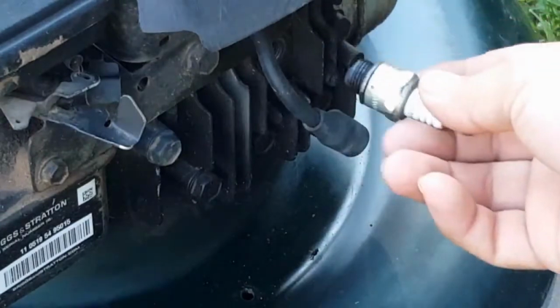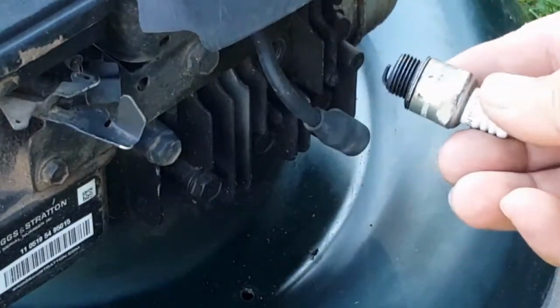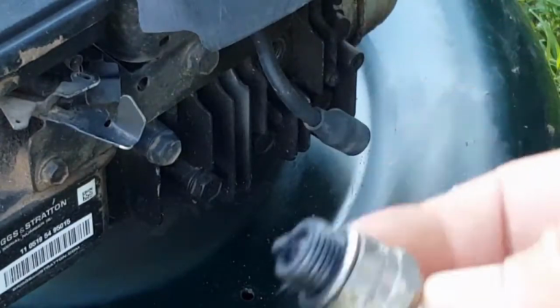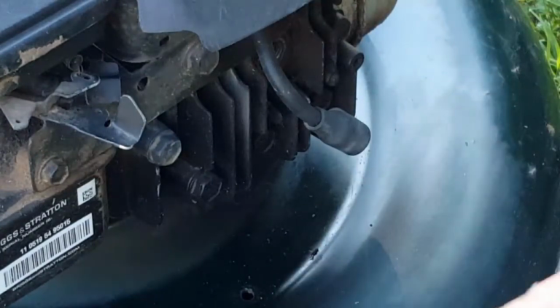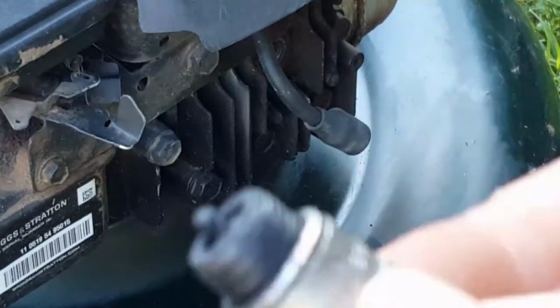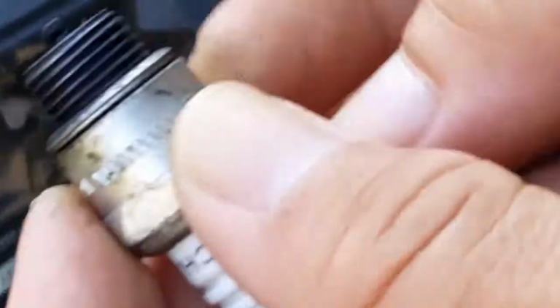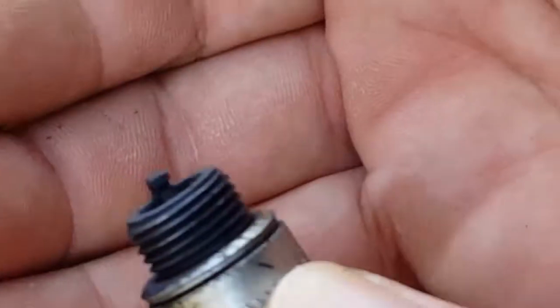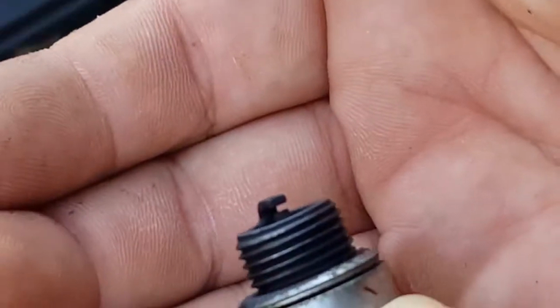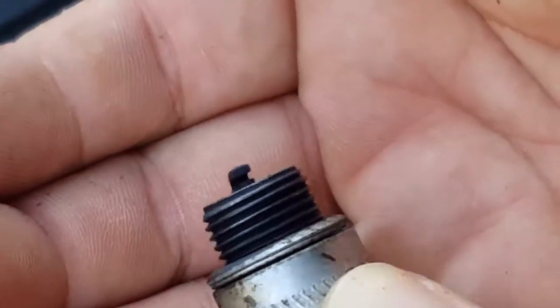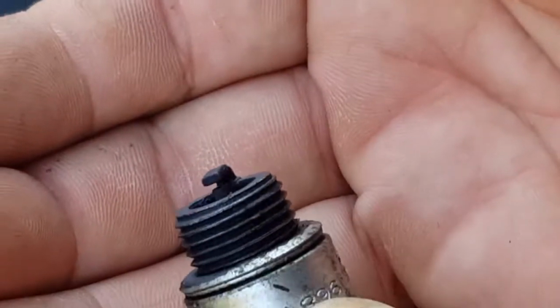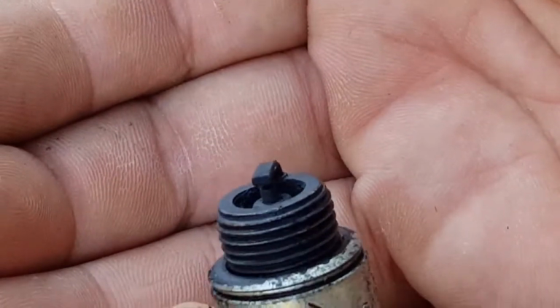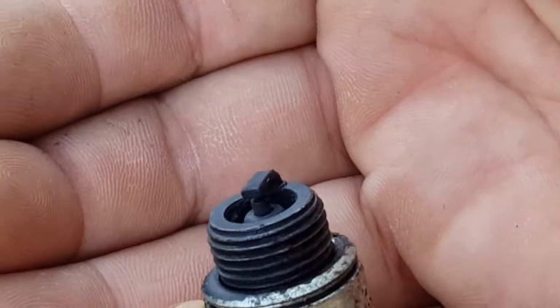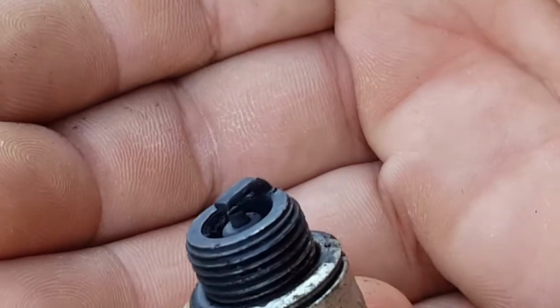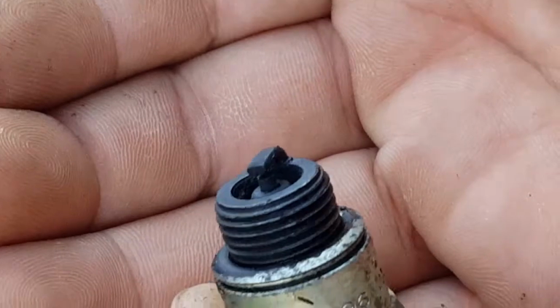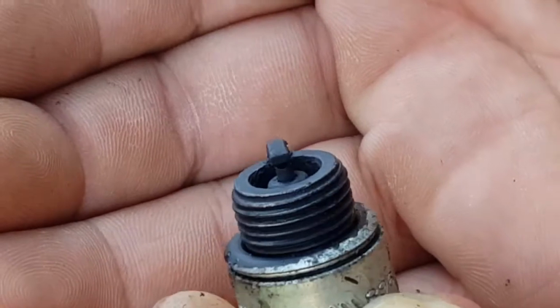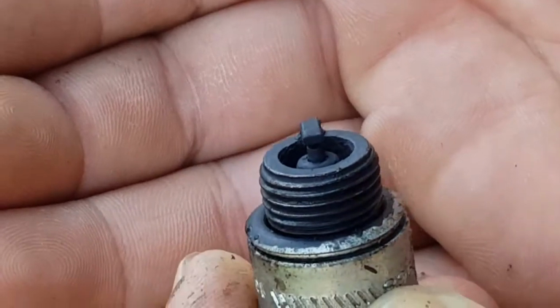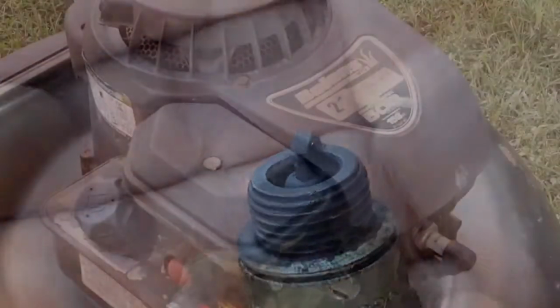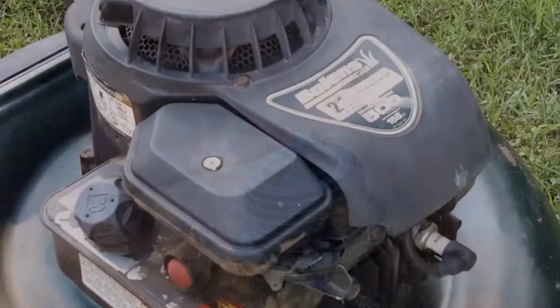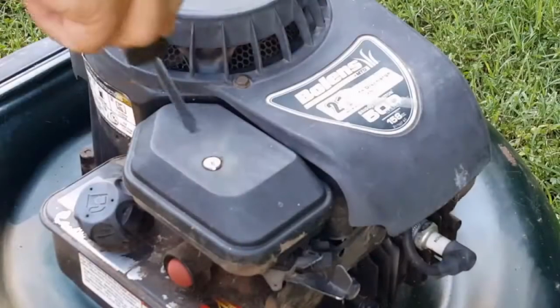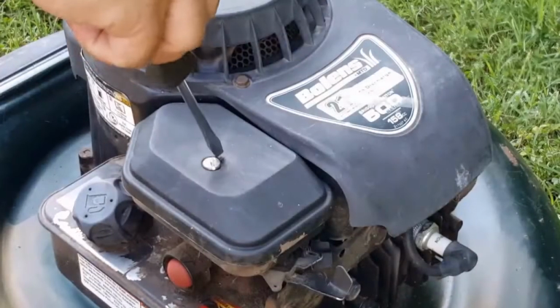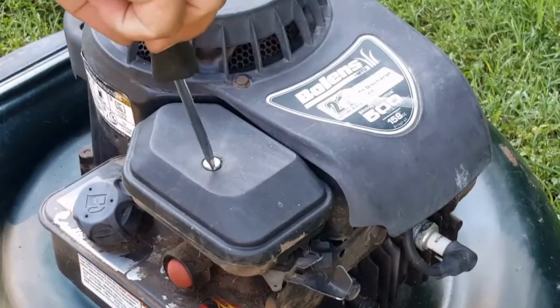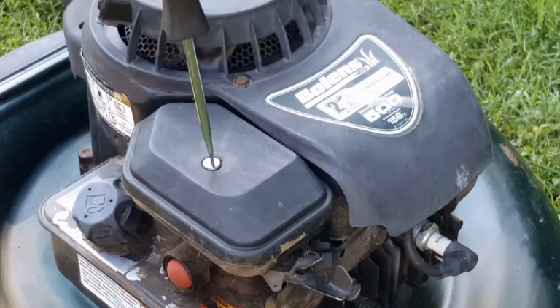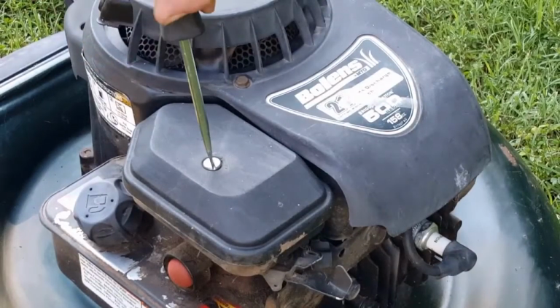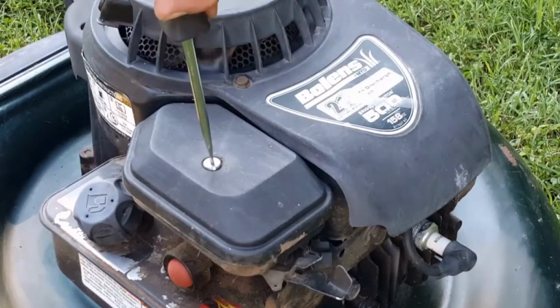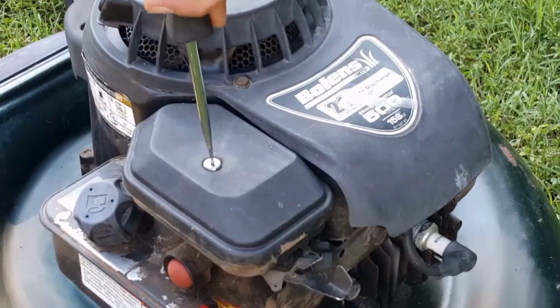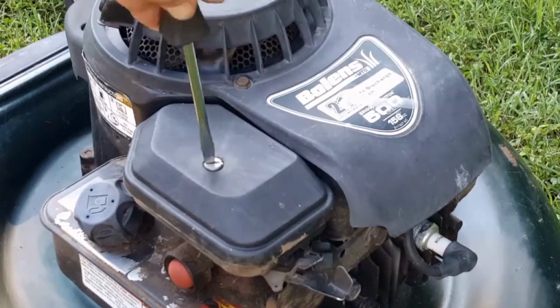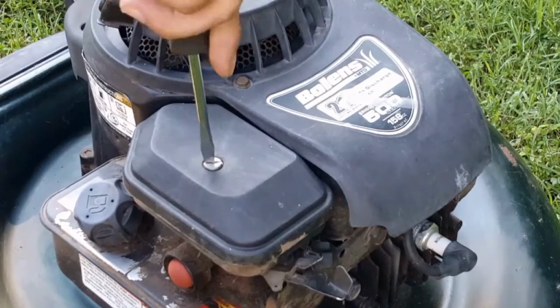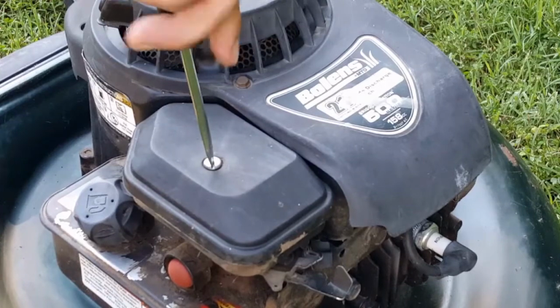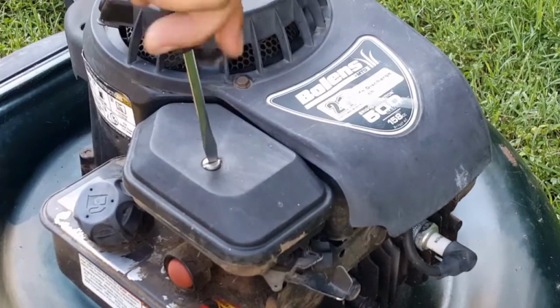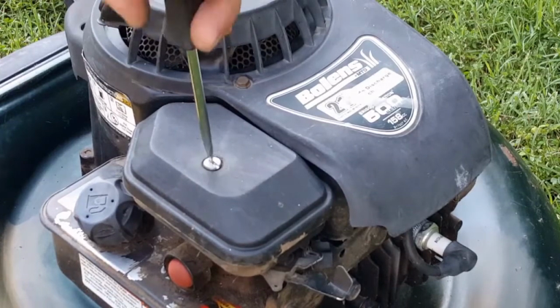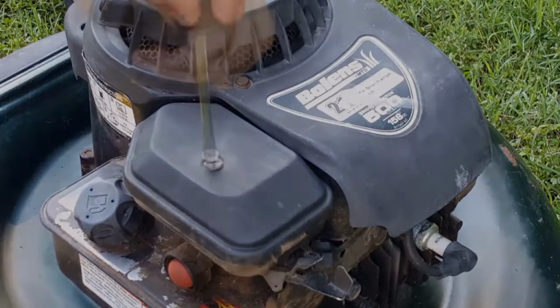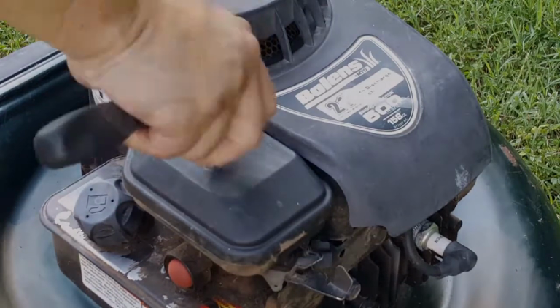If we check out the spark plug, it's all black with carbon — a definite sign that it's got a clogged air filter. Let's check the air filter to see if we're right.